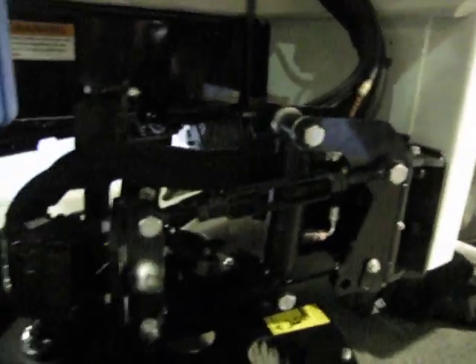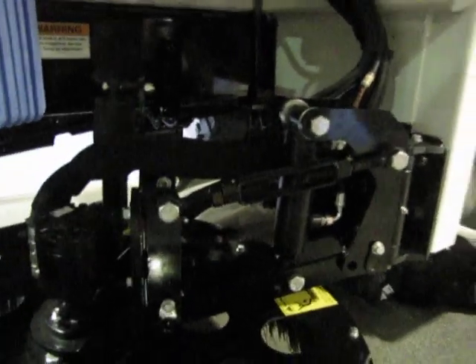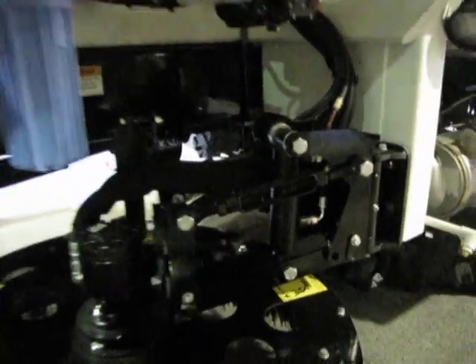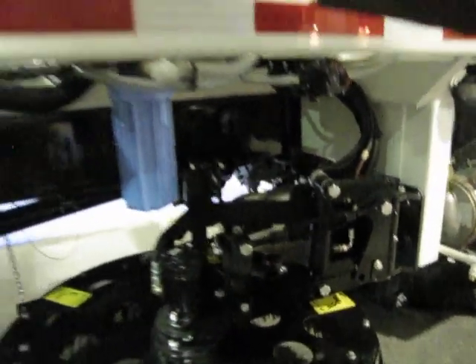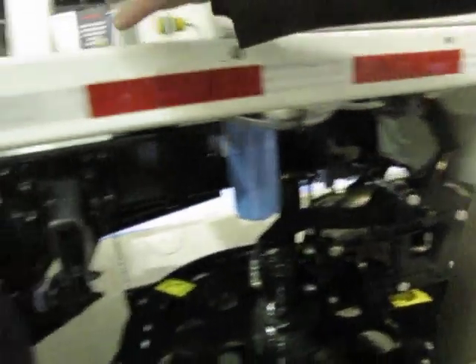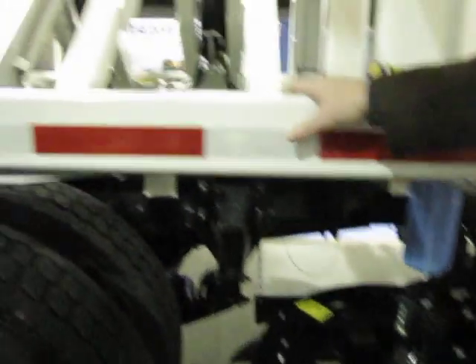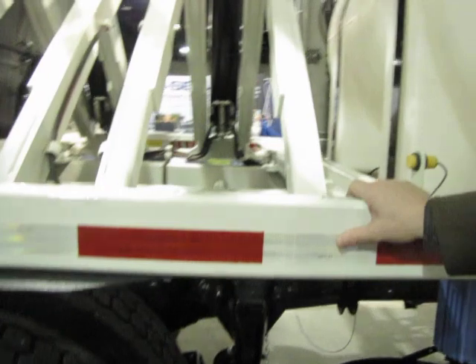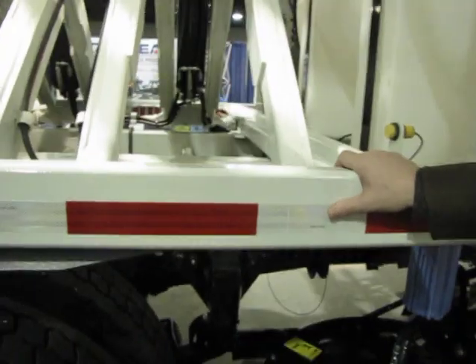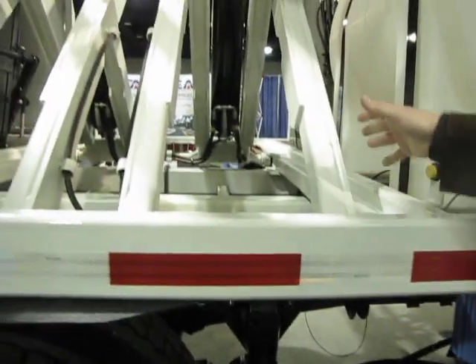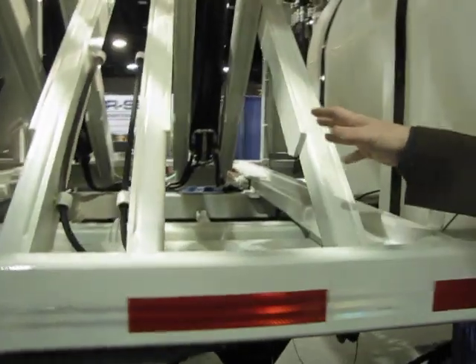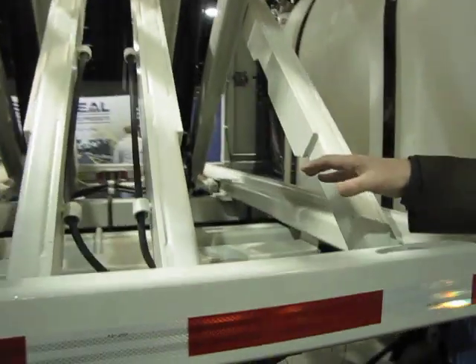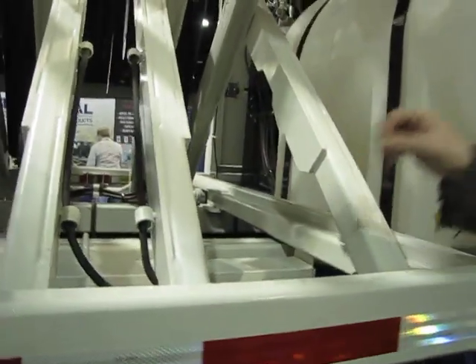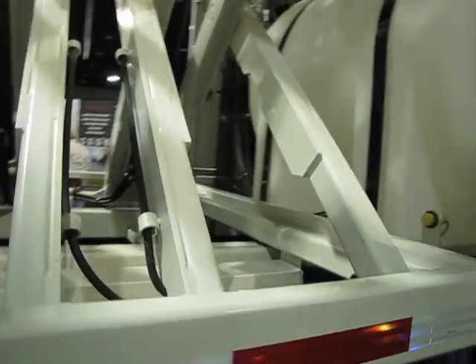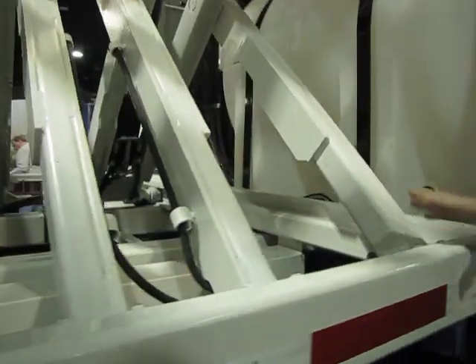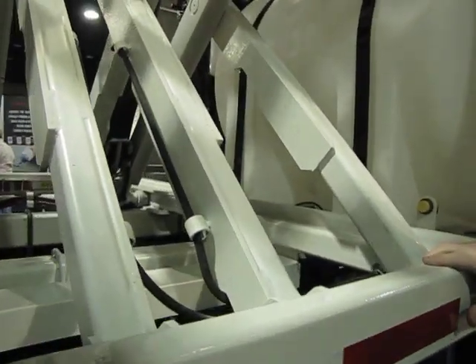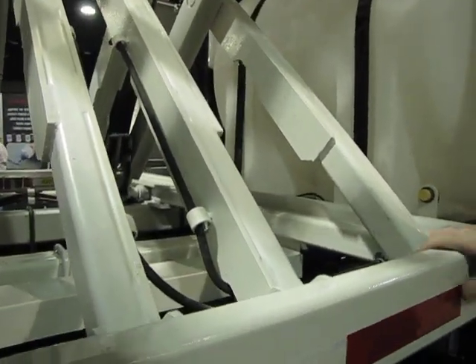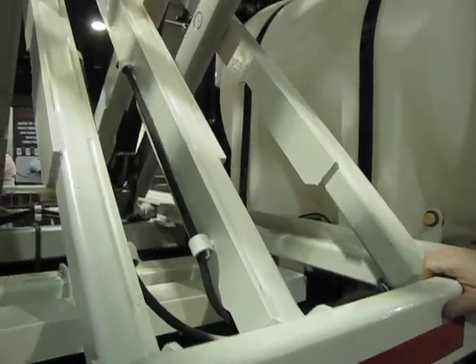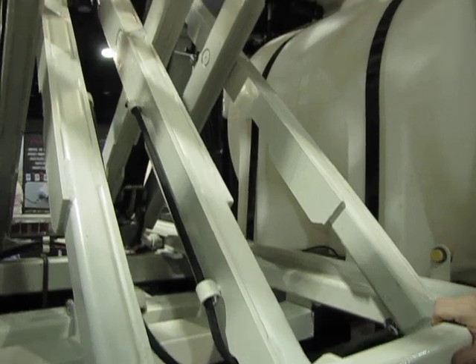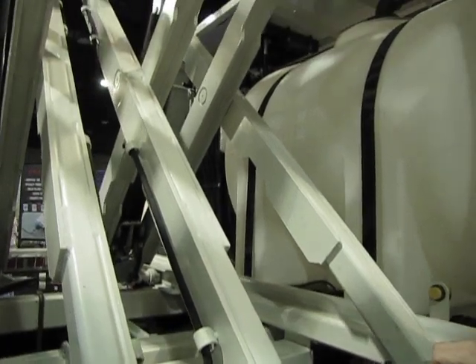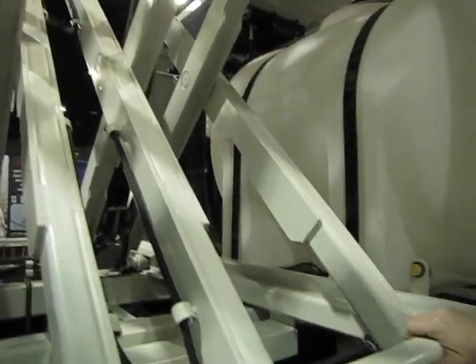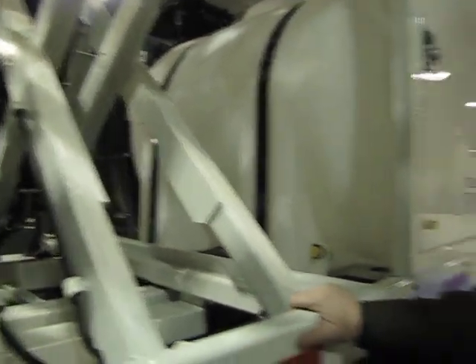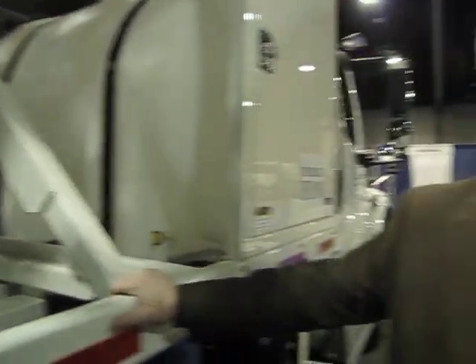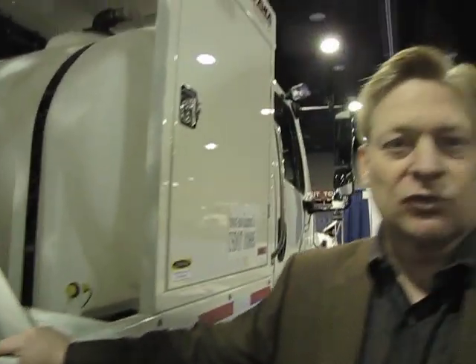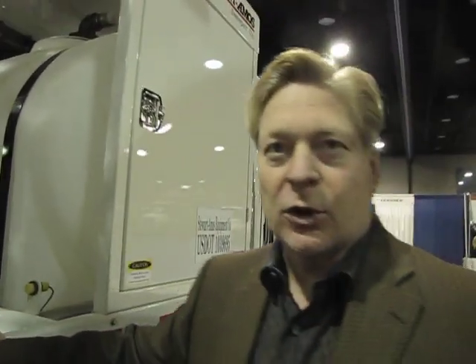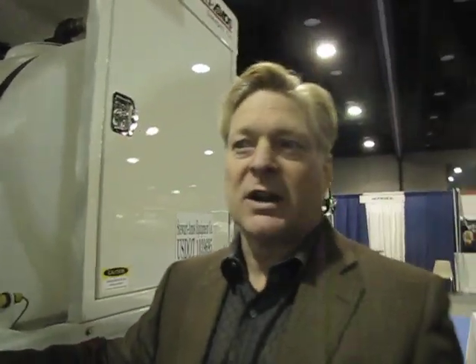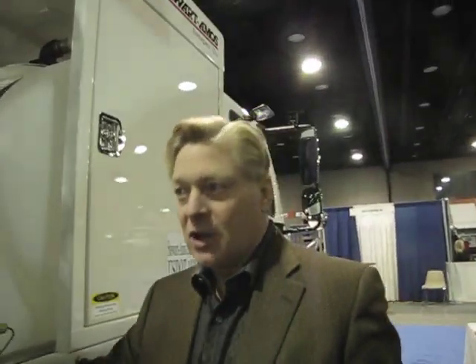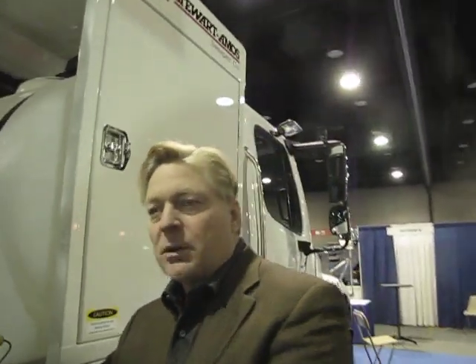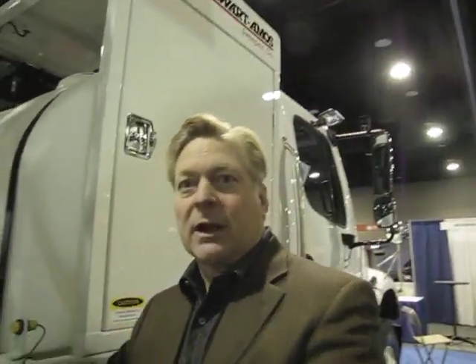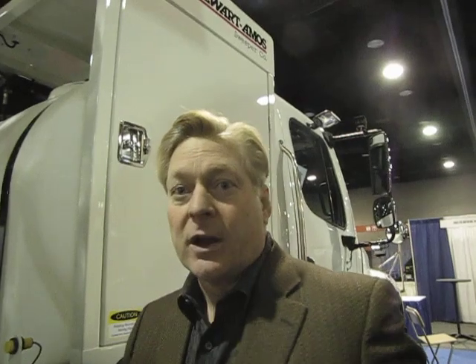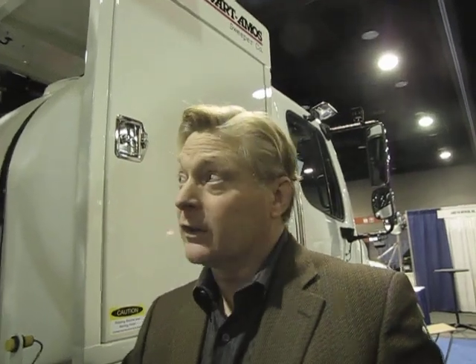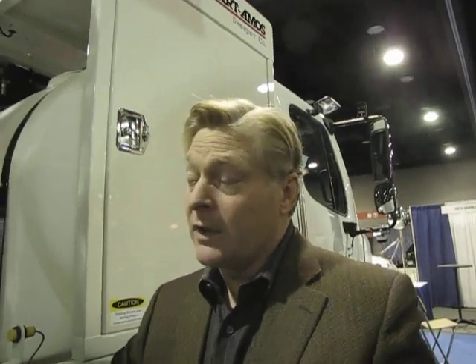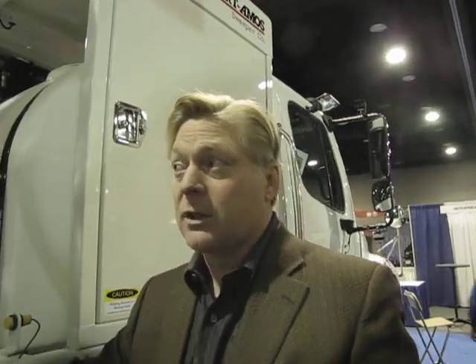The strength of everything starts with the mainframe — the size of the tubing, the thickness of the tubing. It all starts with a good foundation, and you can build up from there. And that's what we do.